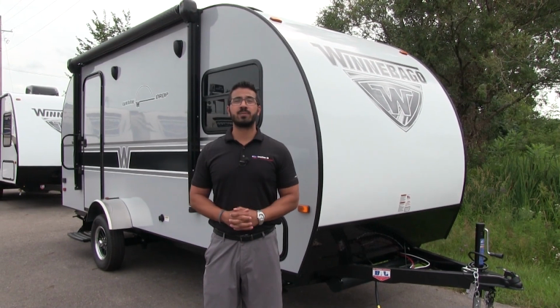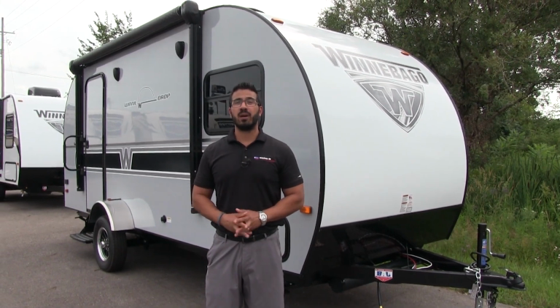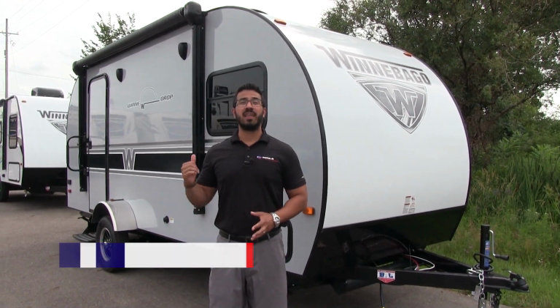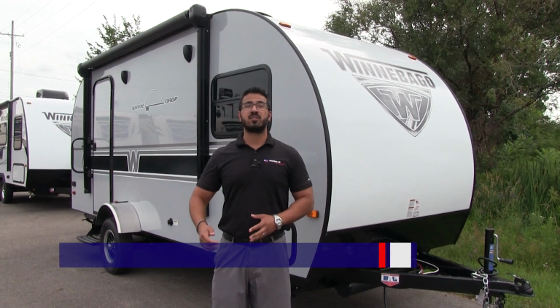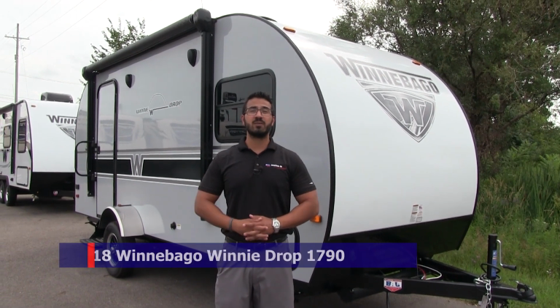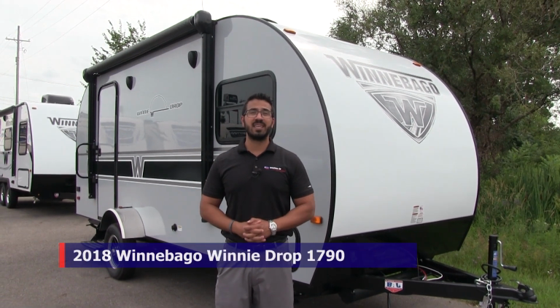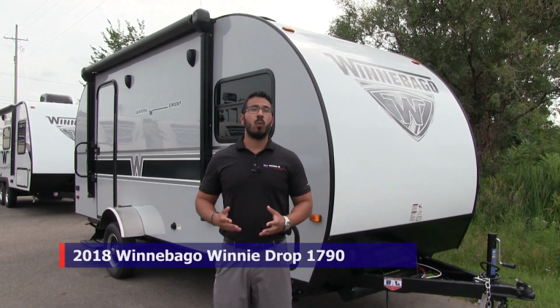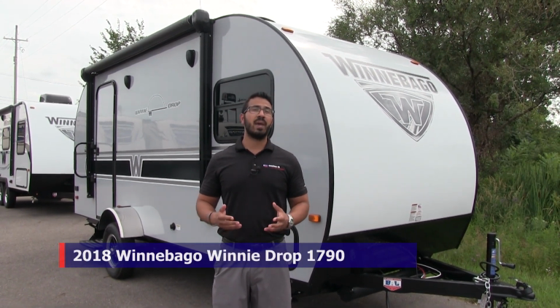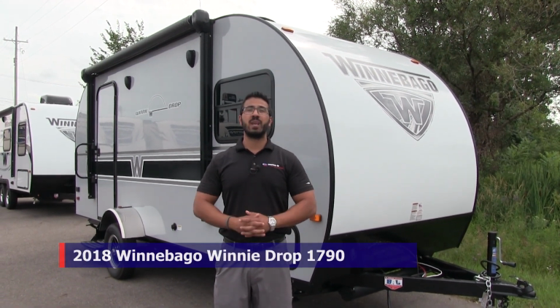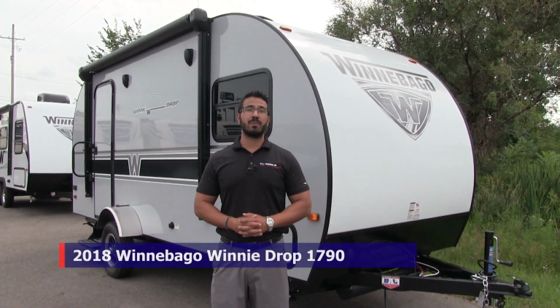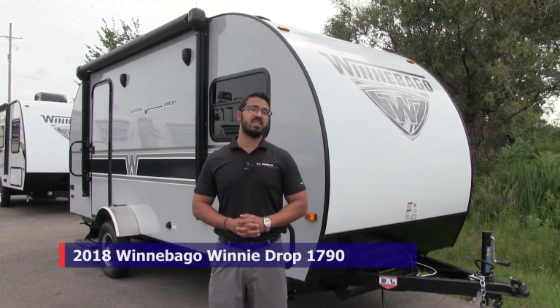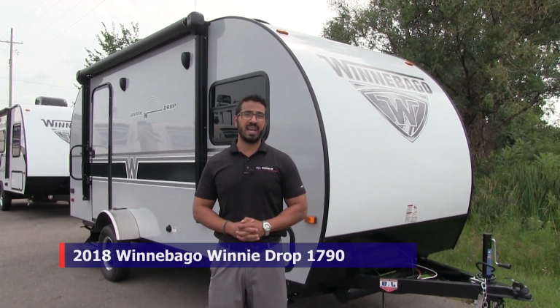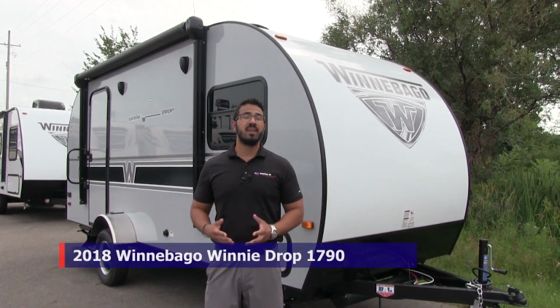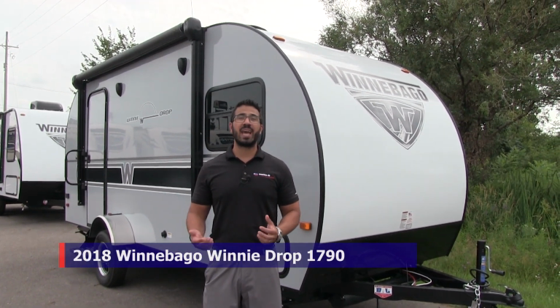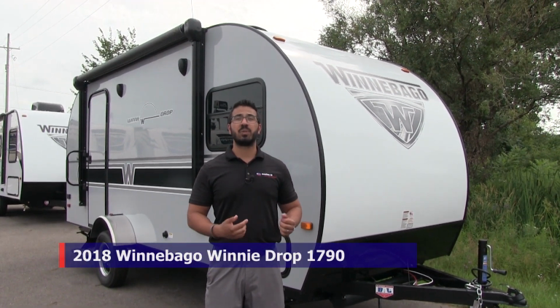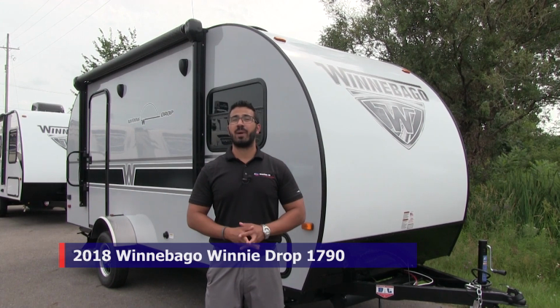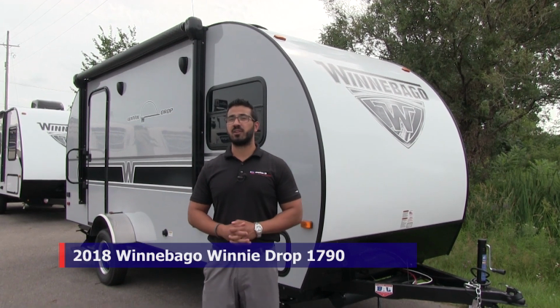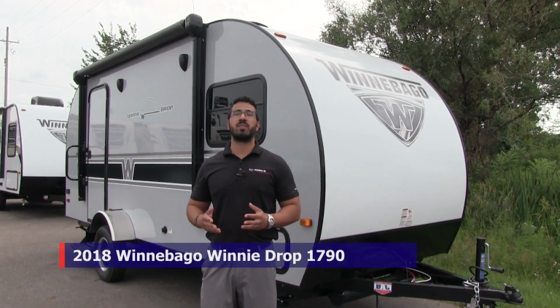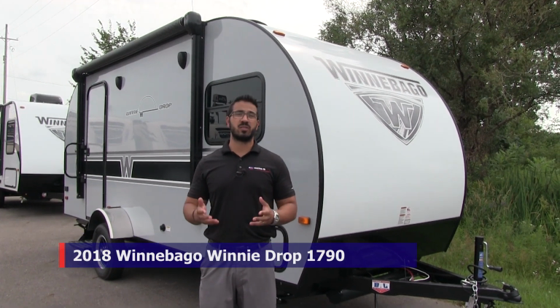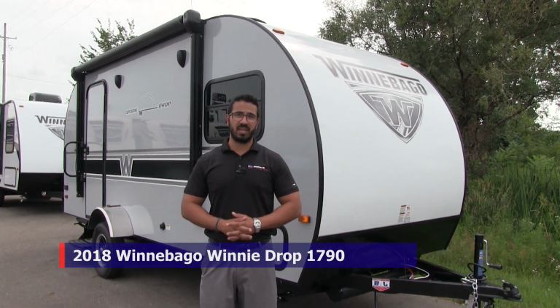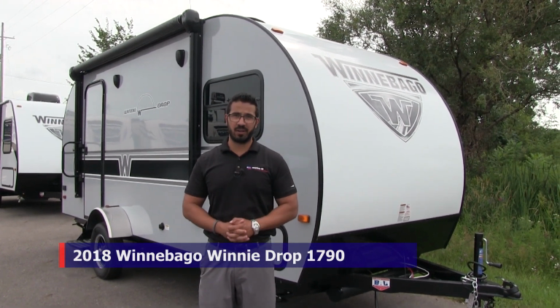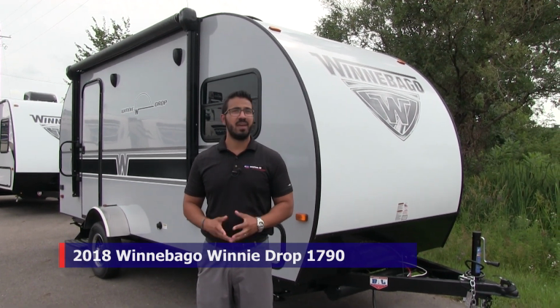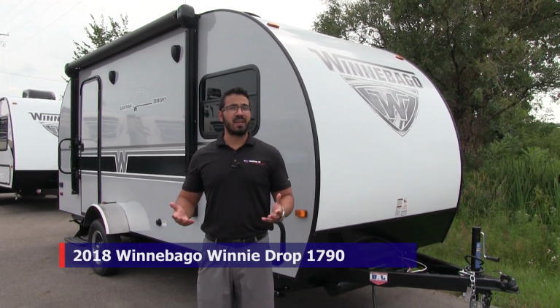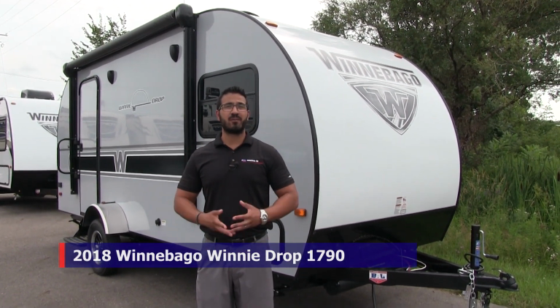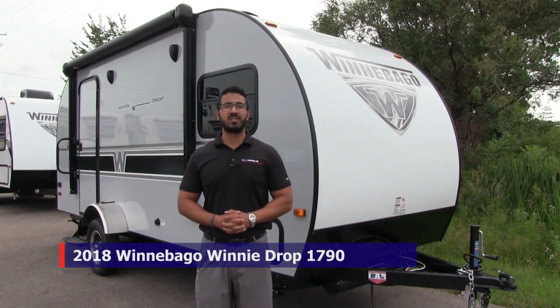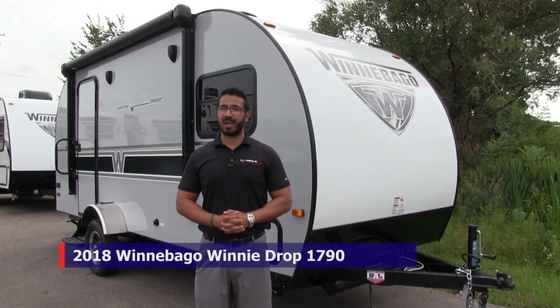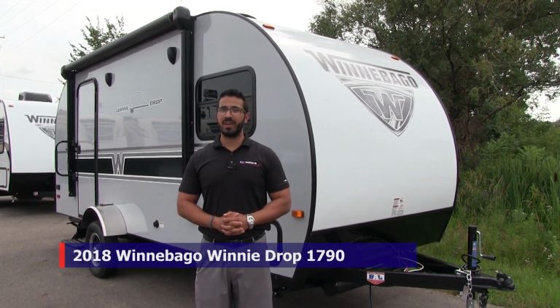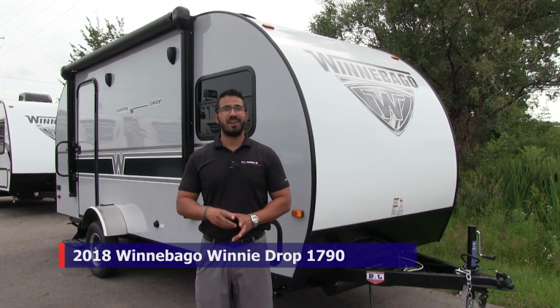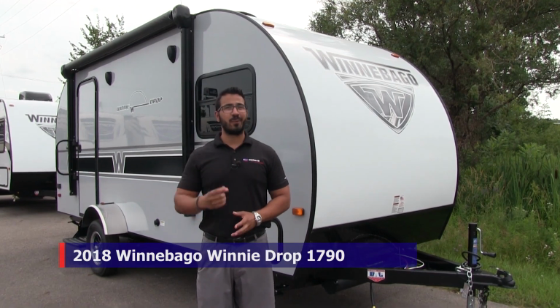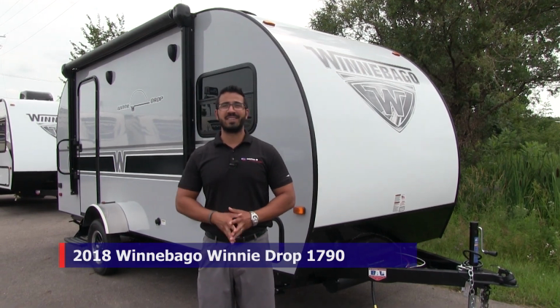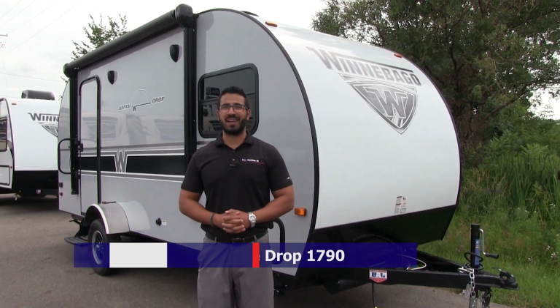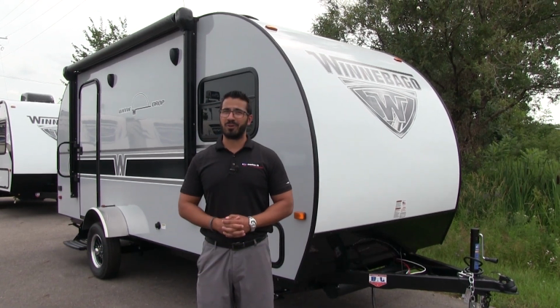Alright folks, that wraps it up. Again, this is a 2018 Winnebago Winnie Drop 1790 — this one has the platinum exterior with the stone interior. Thanks again for watching. I'm Ian Baker, and I can't wait to see you on the road.